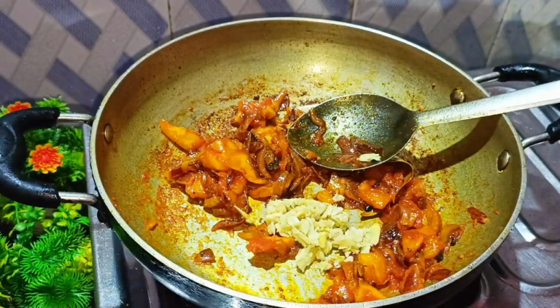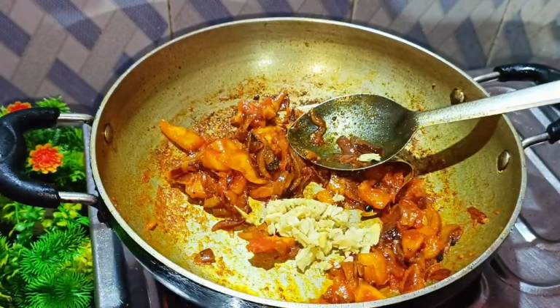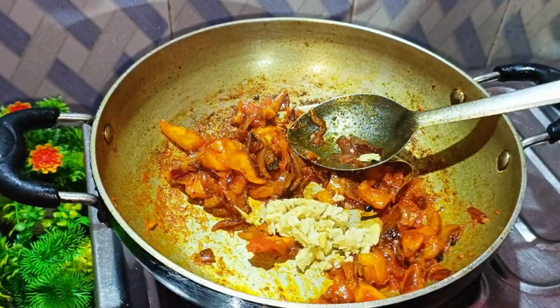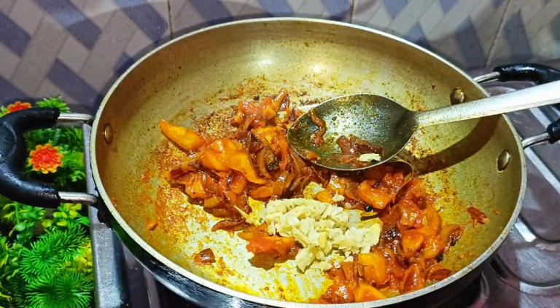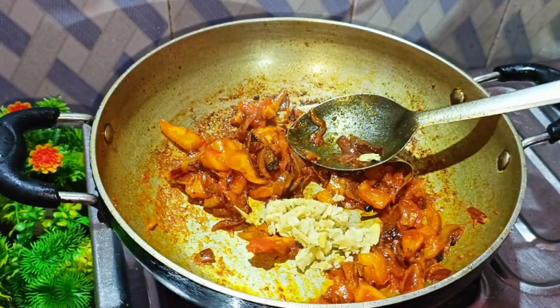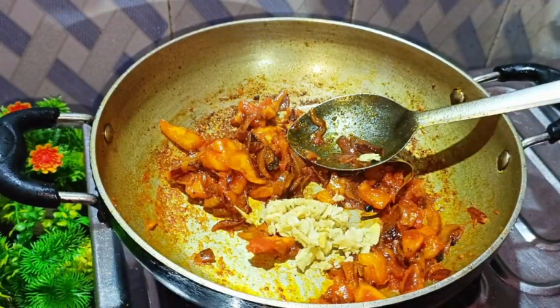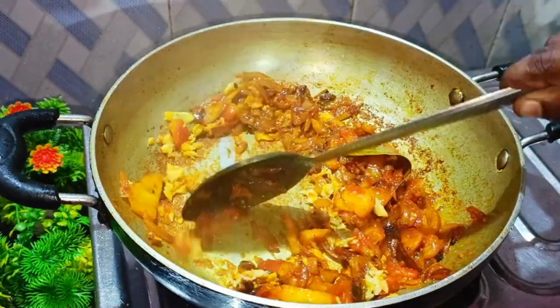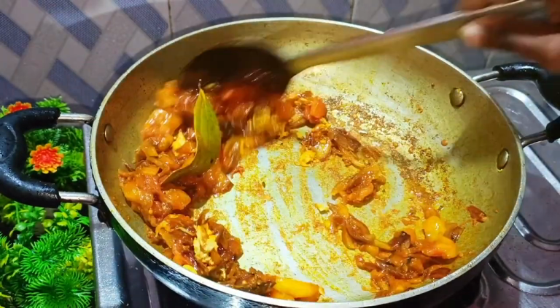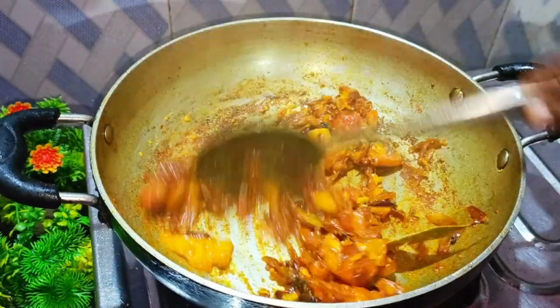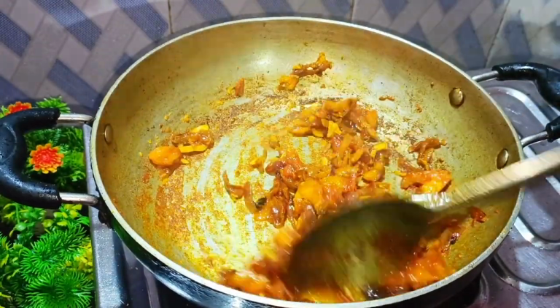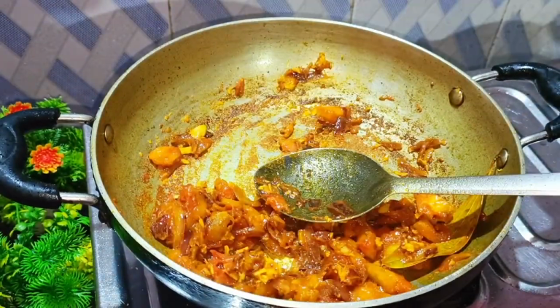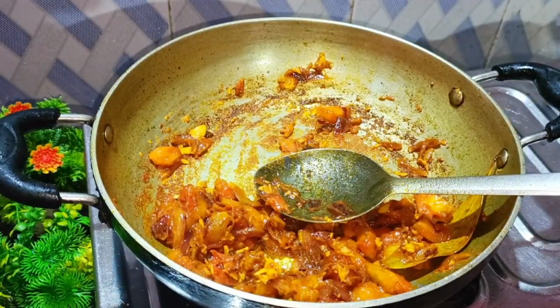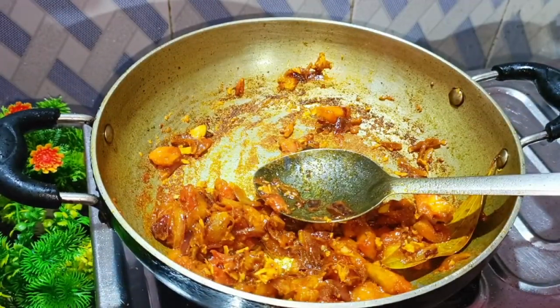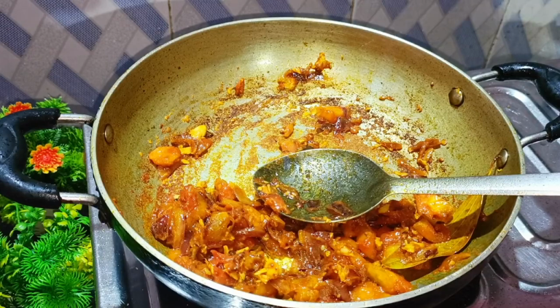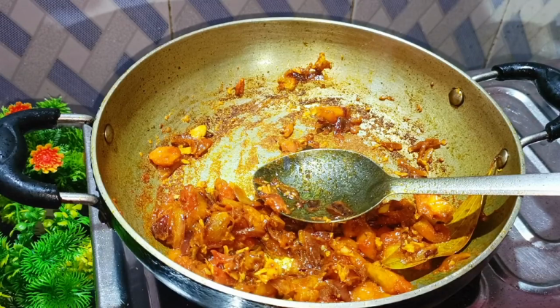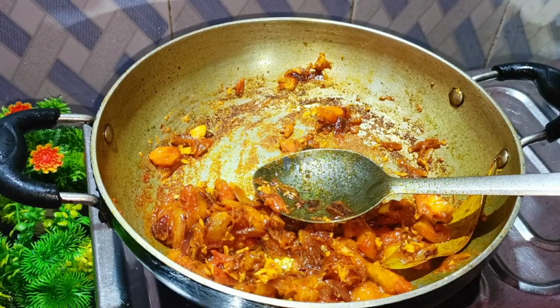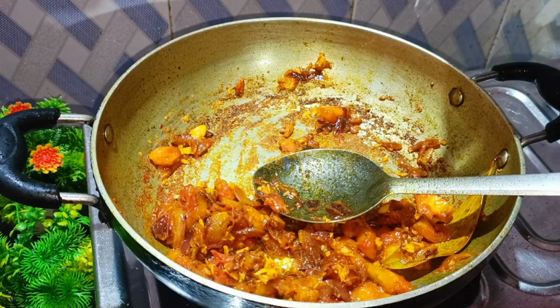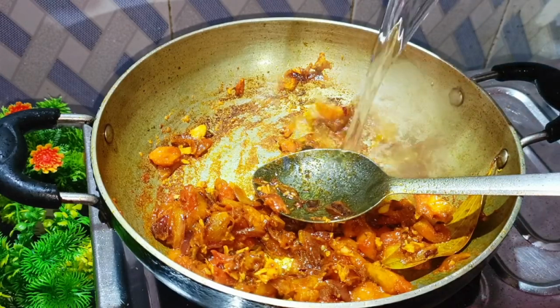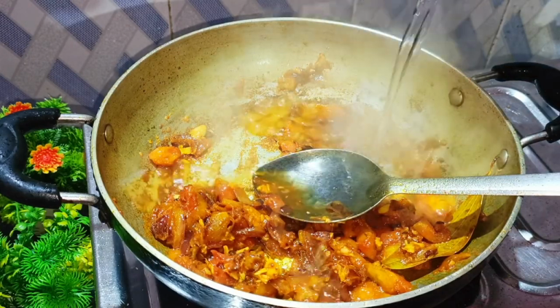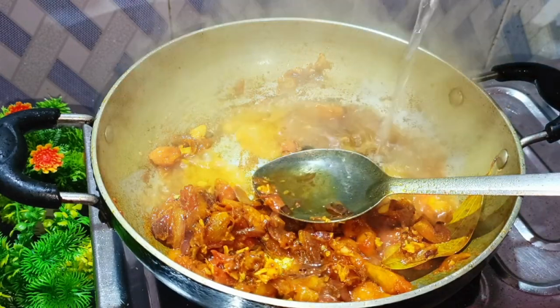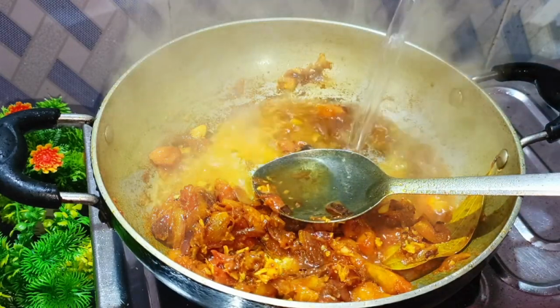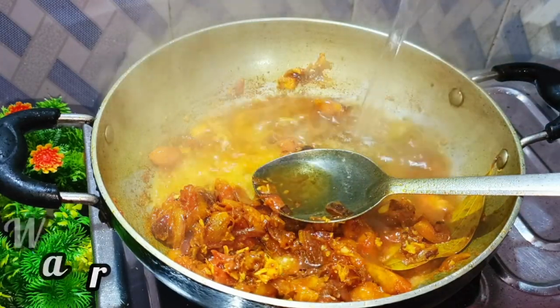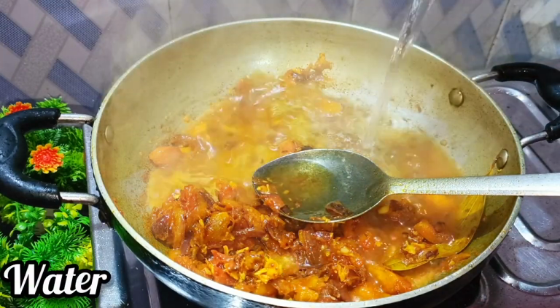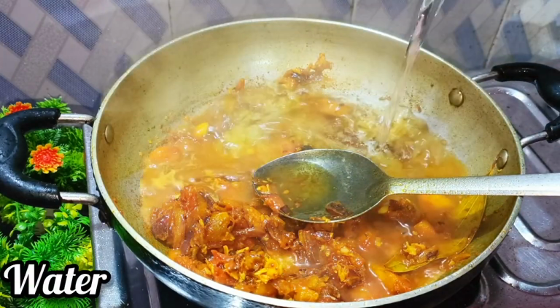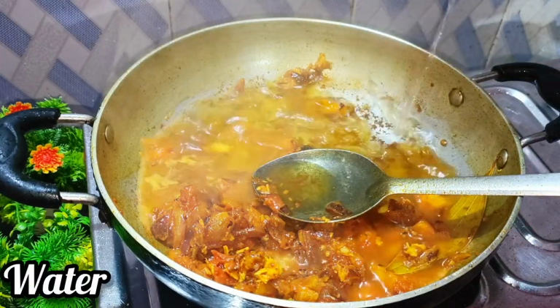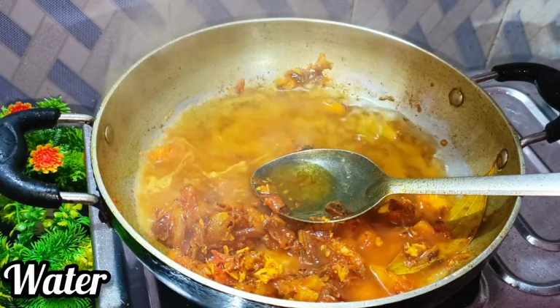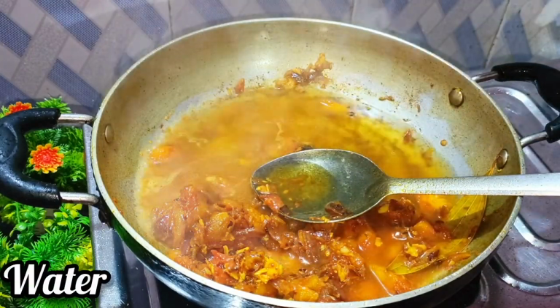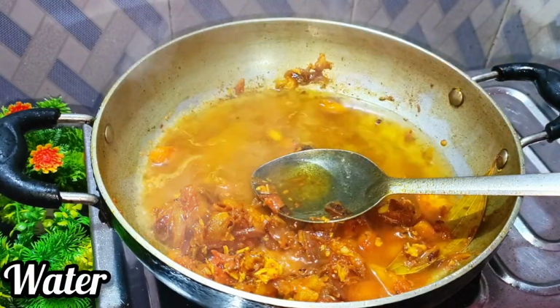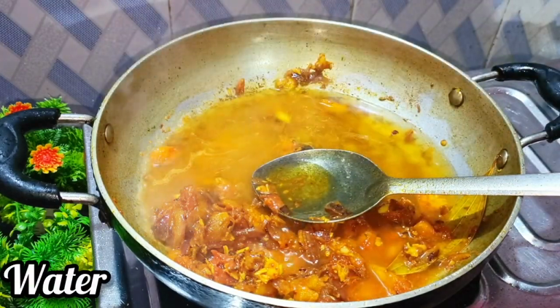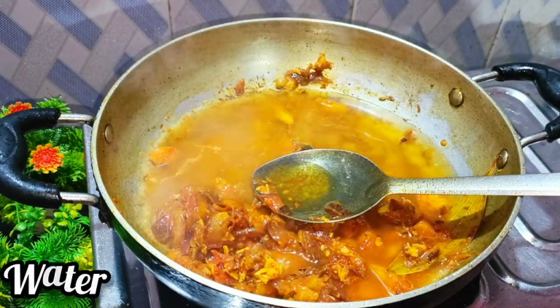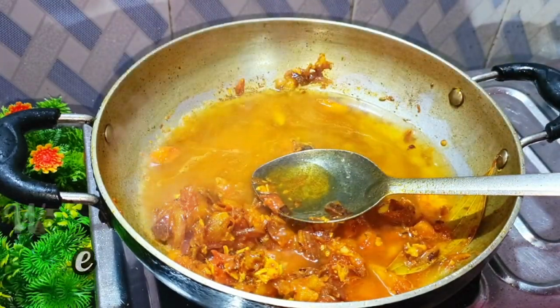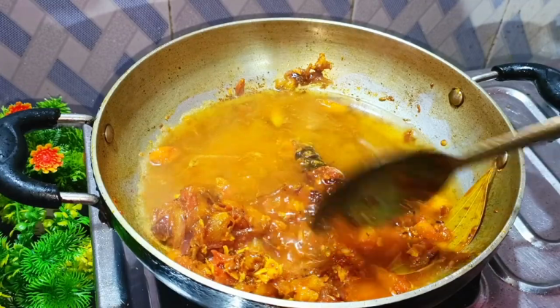Add a spoon to this and add the sauce to this. Let's make a blender for this gravy.